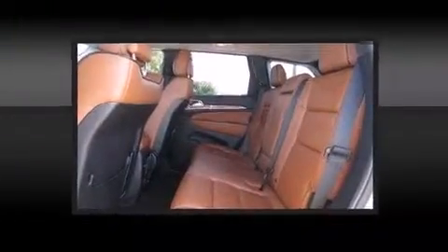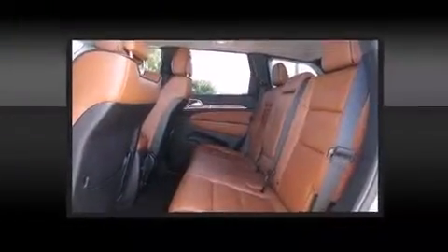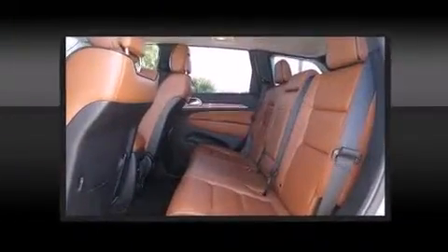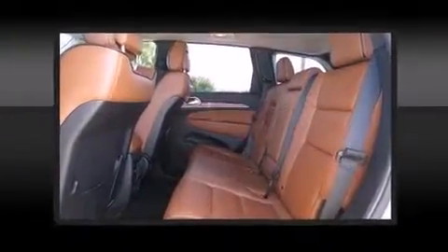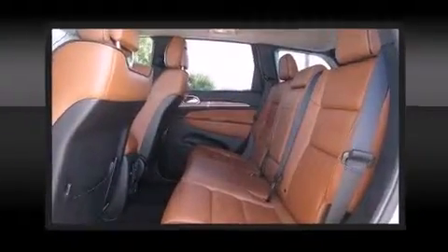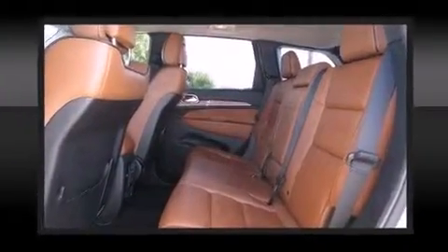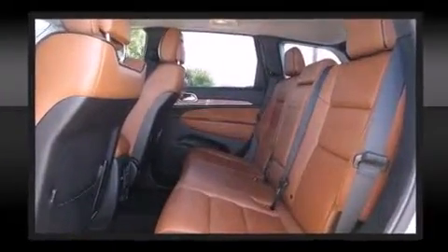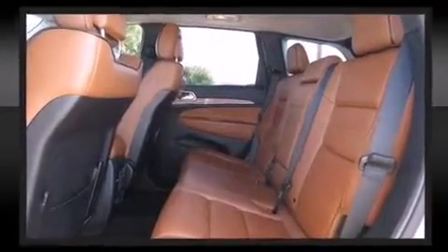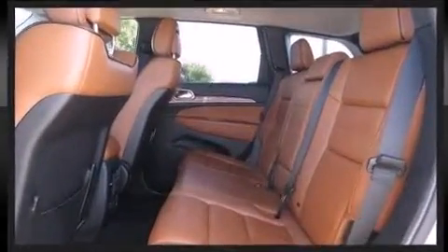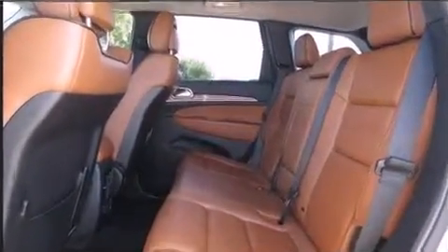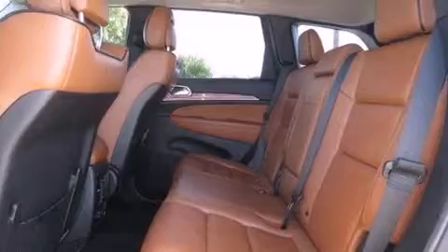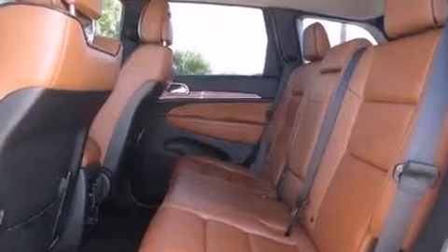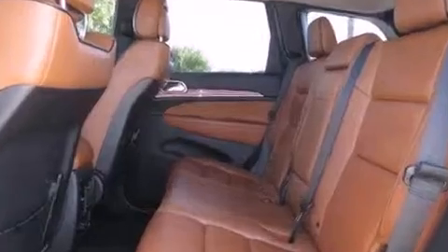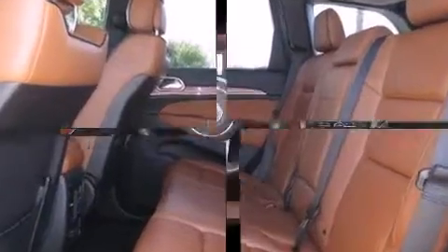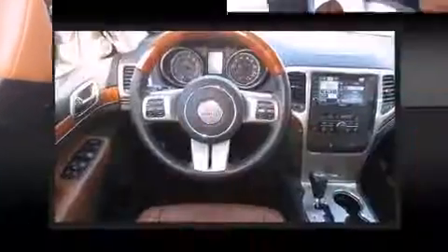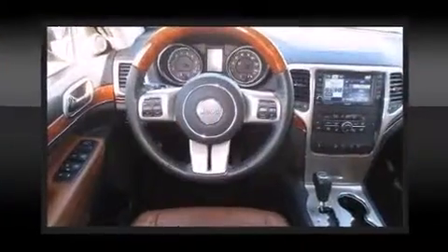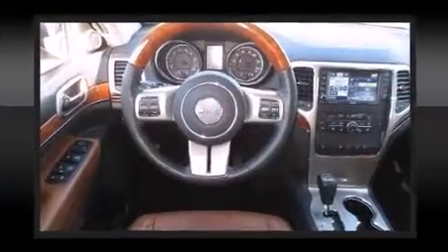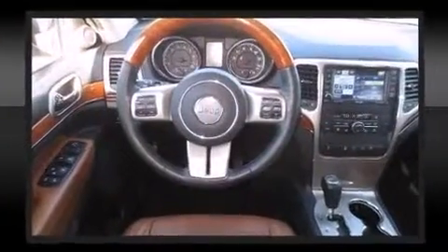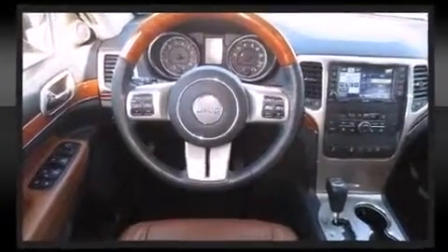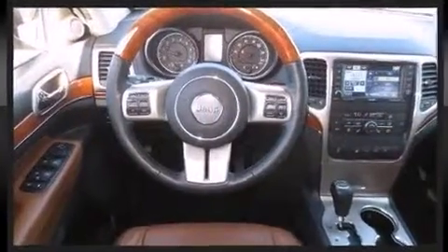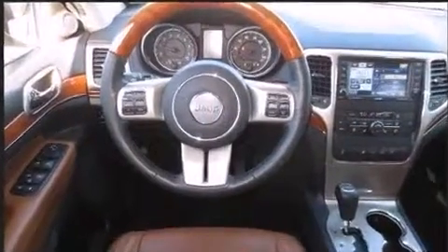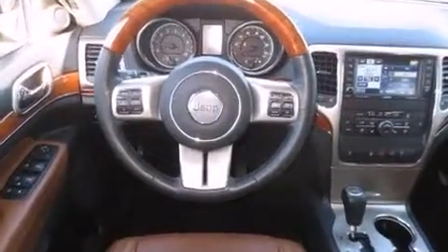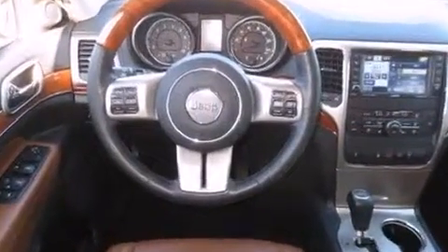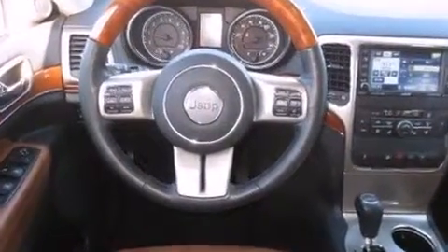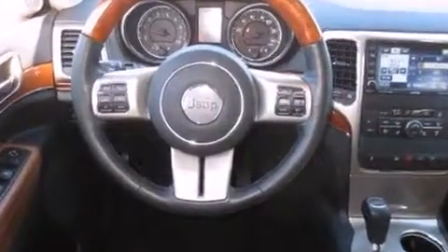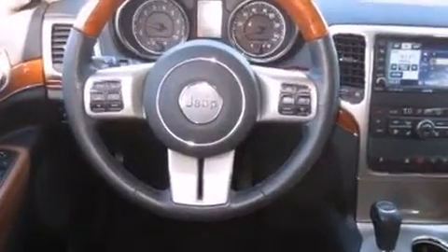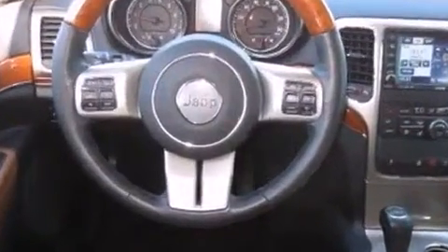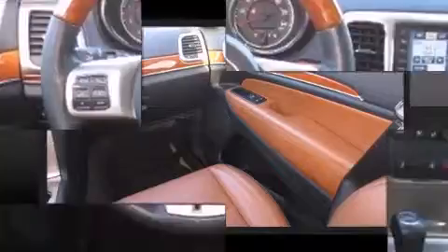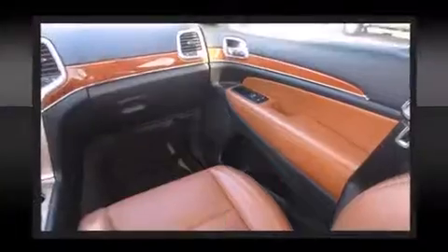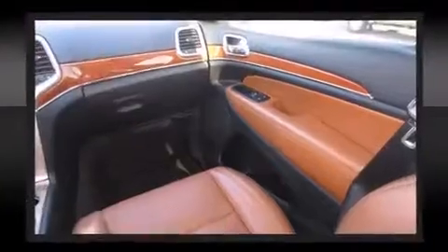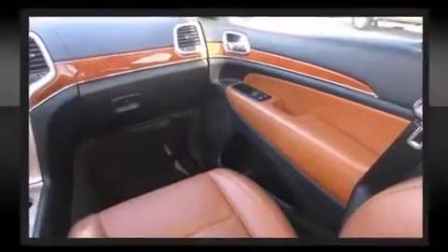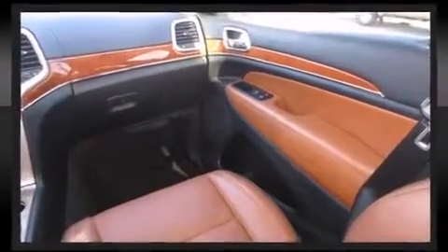Audio features include a CD player with MP3 capability, a 30-gigabyte hard drive, and 10 speakers, providing excellent sound throughout the cabin.